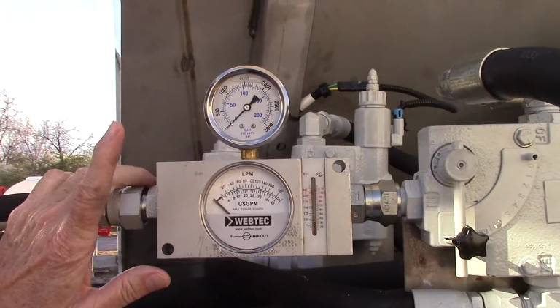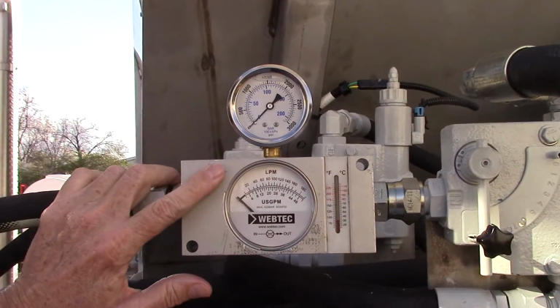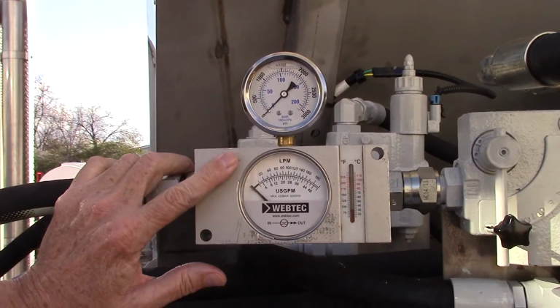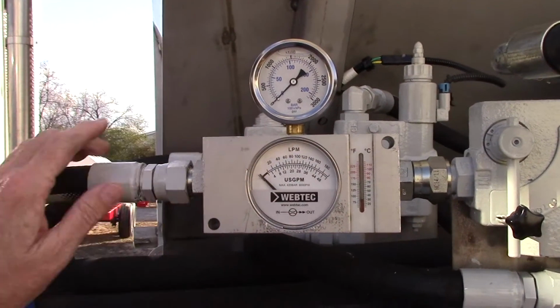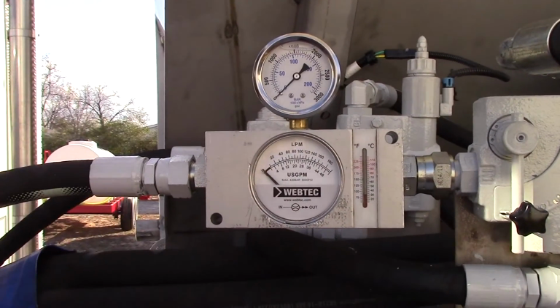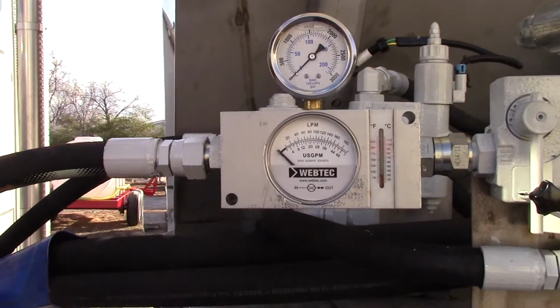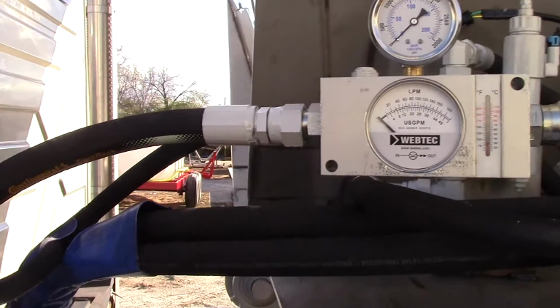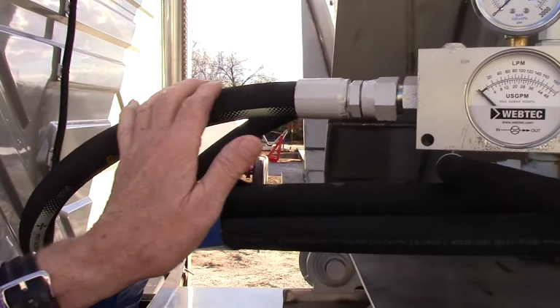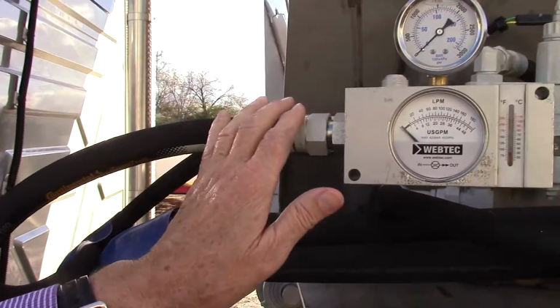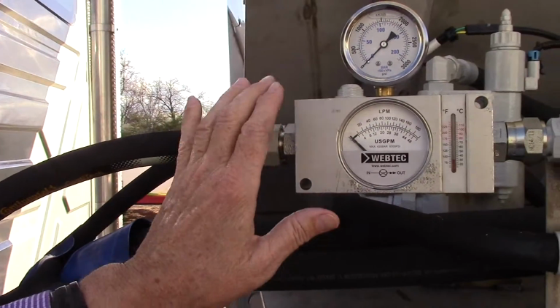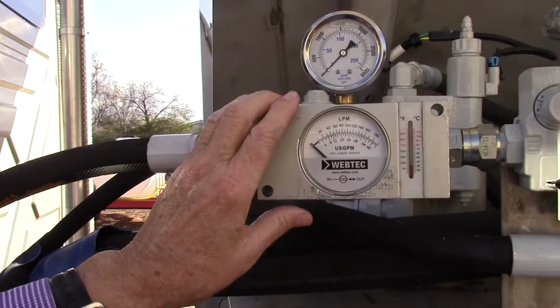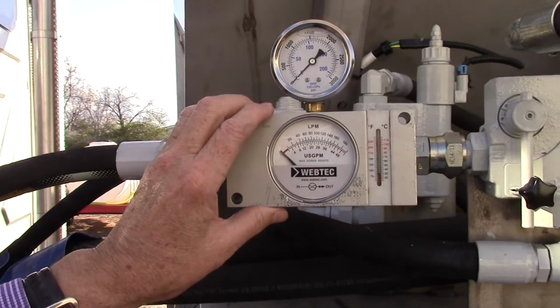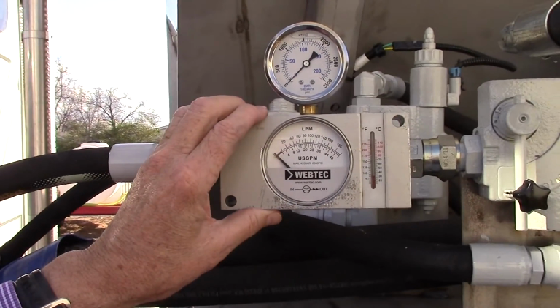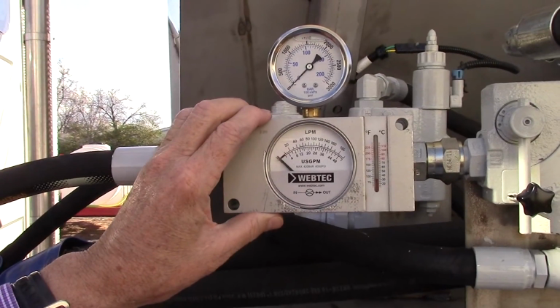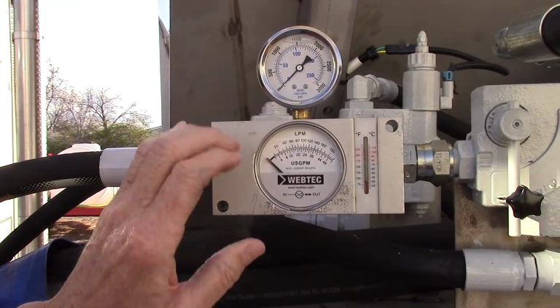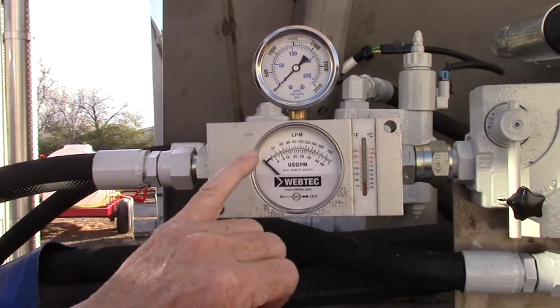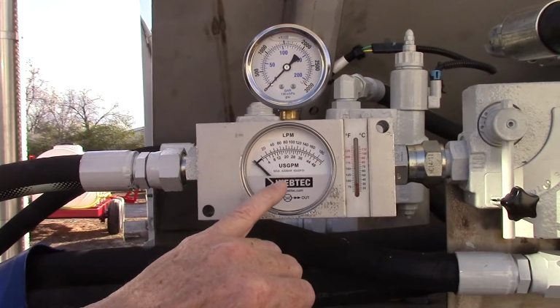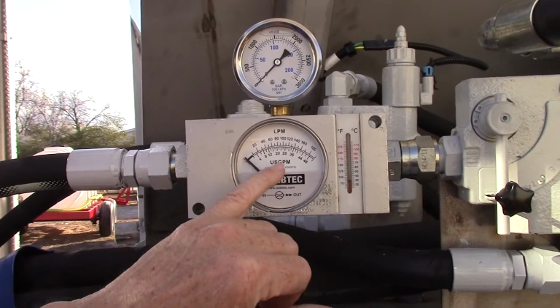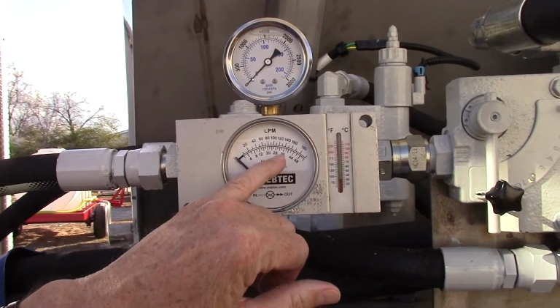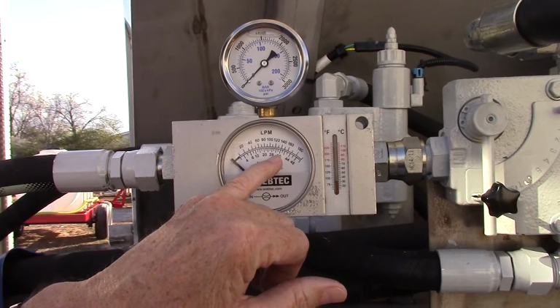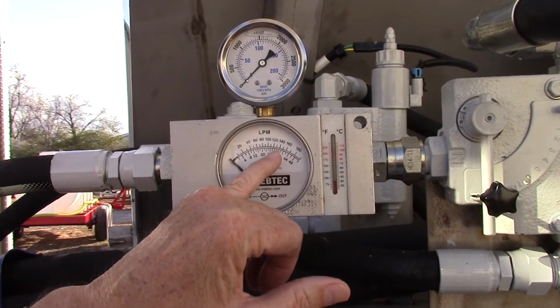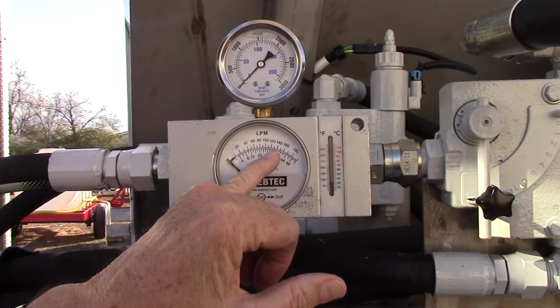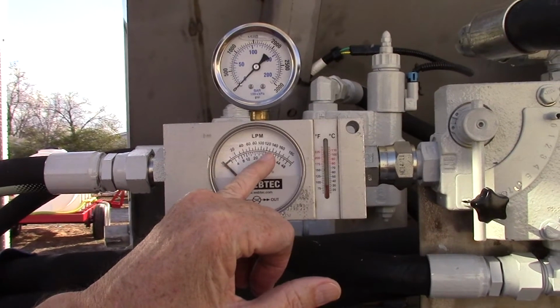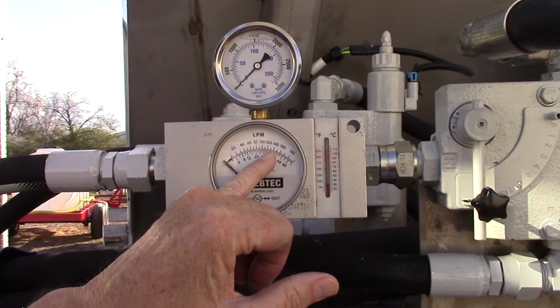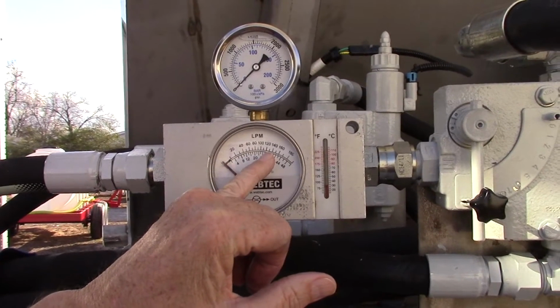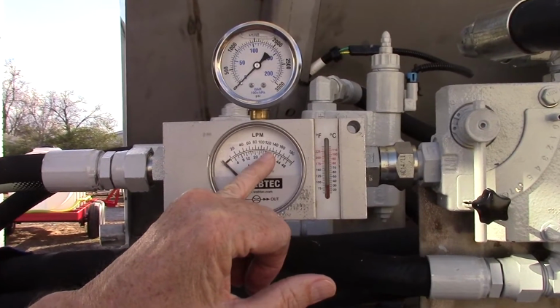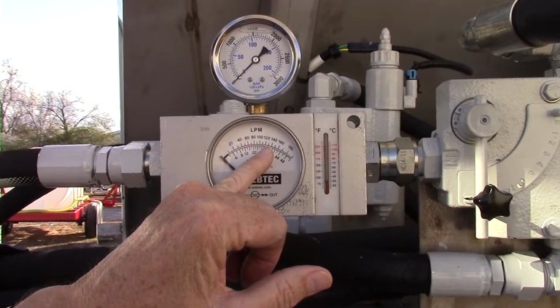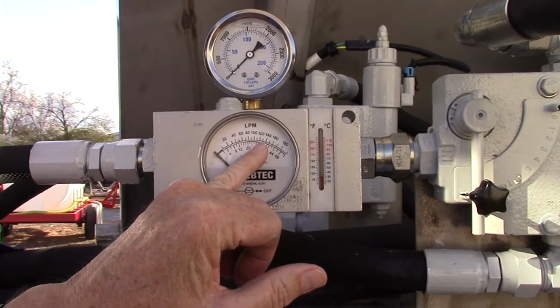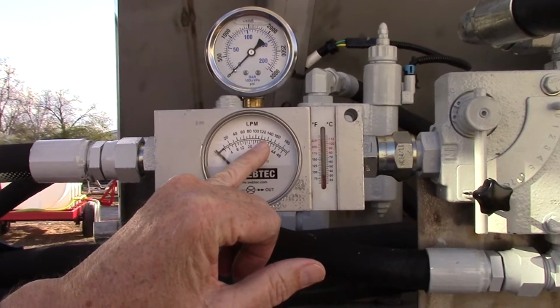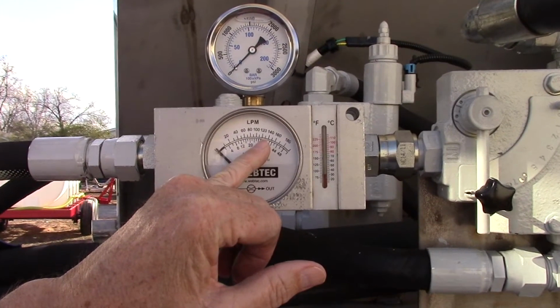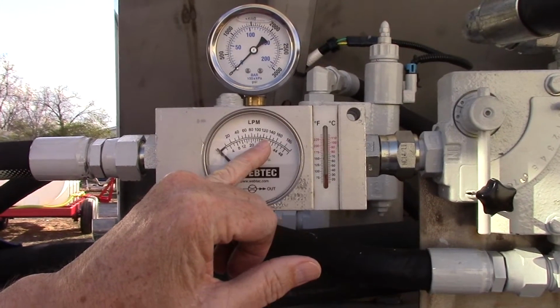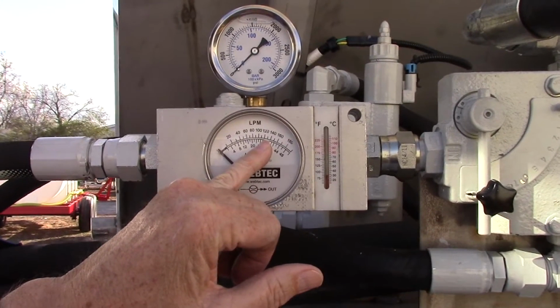We're going to be testing the pump. This is the flow from the pump. This is a tandem pump — we'll only be testing one section today. We should see this come up to somewhere around 35 to 36 gallons because it's brand new.